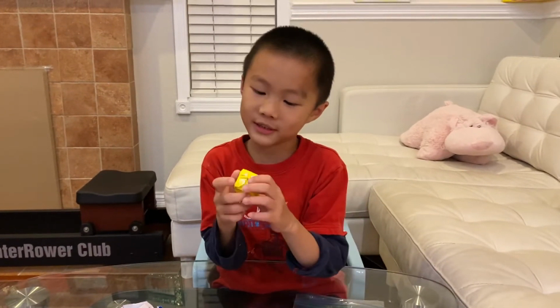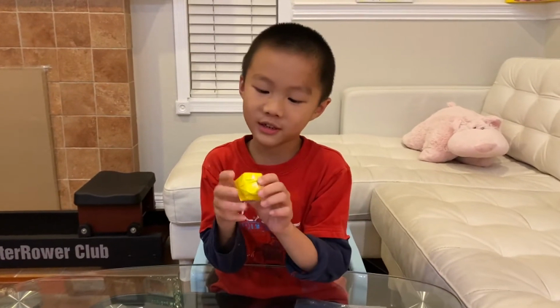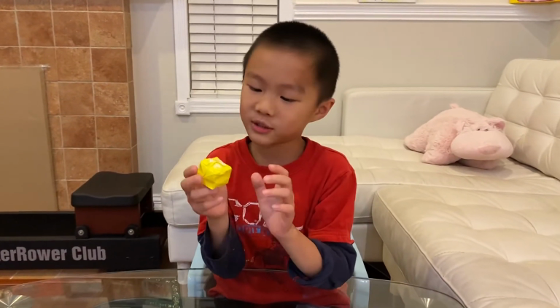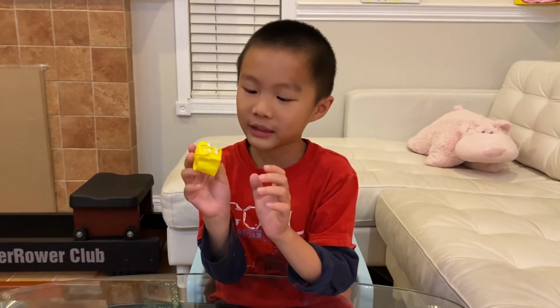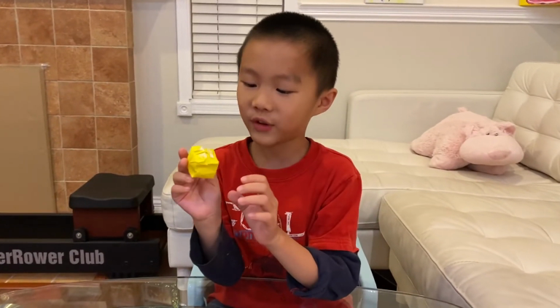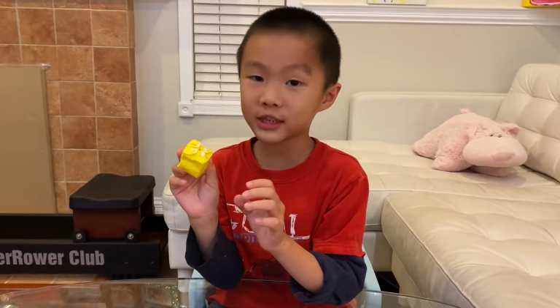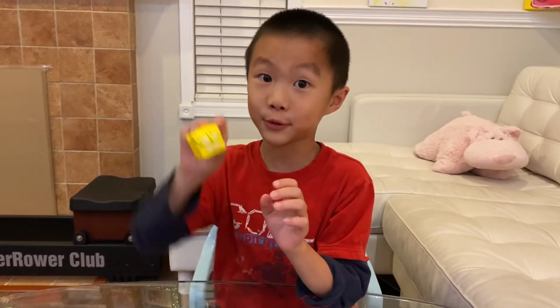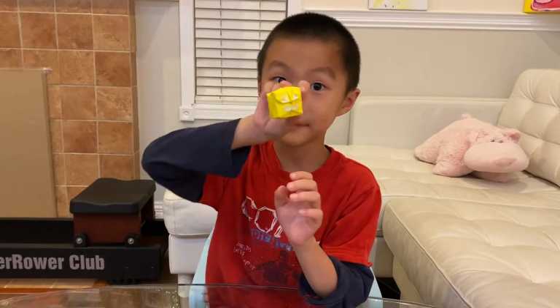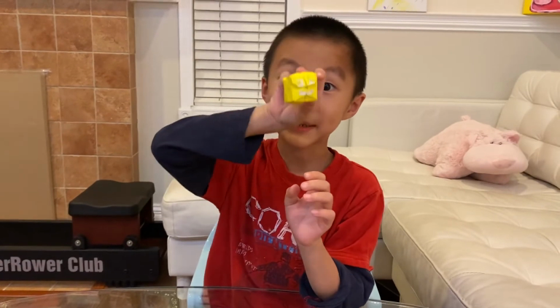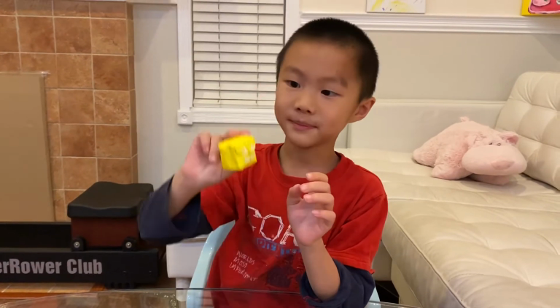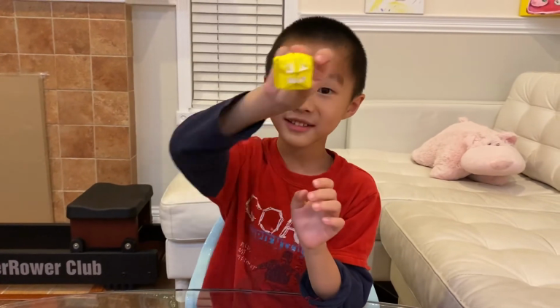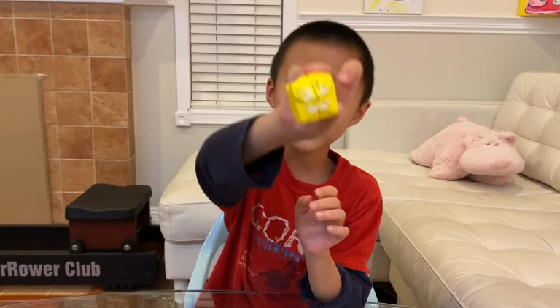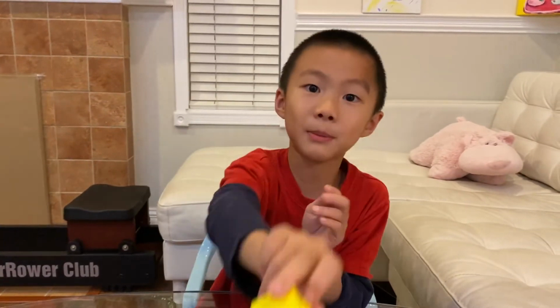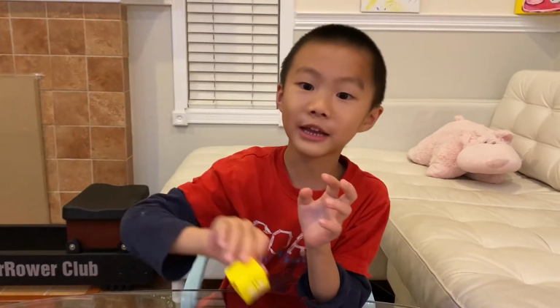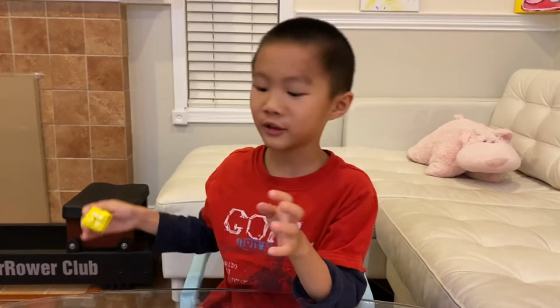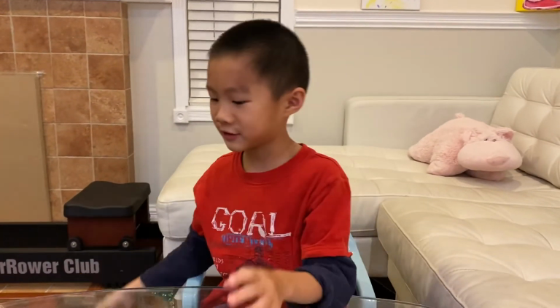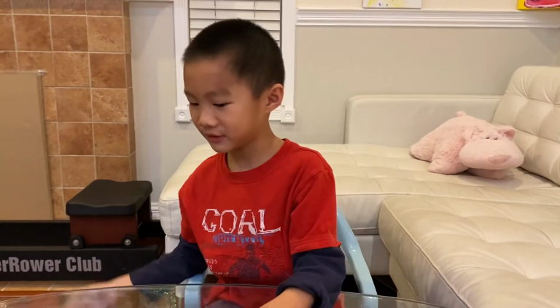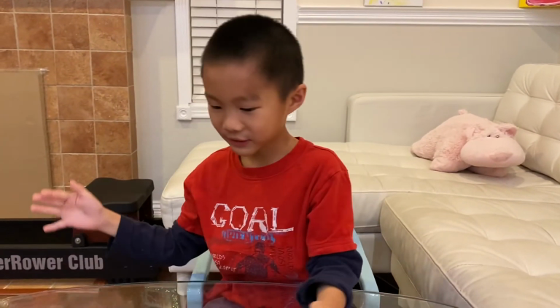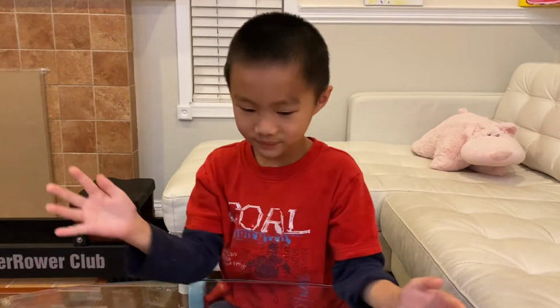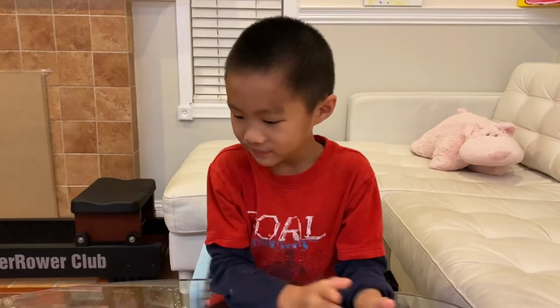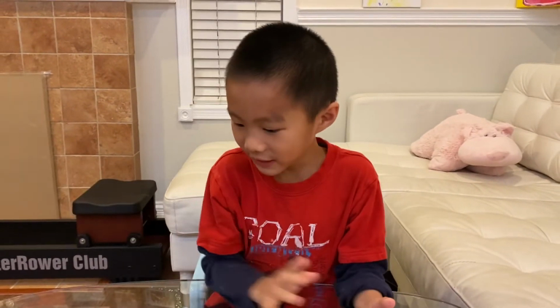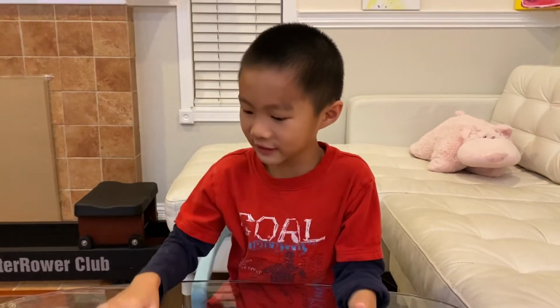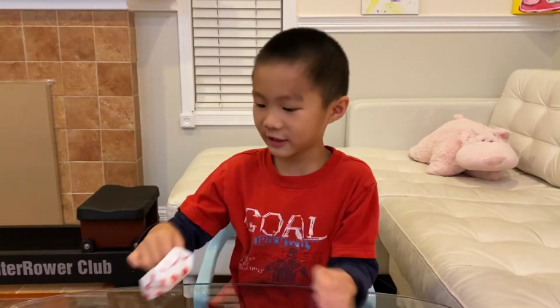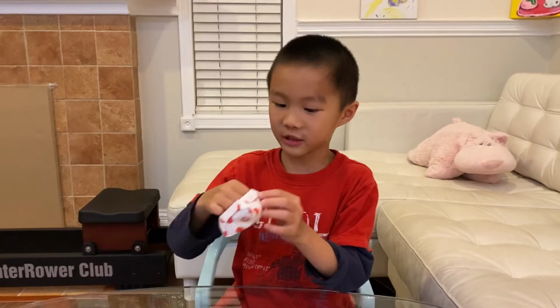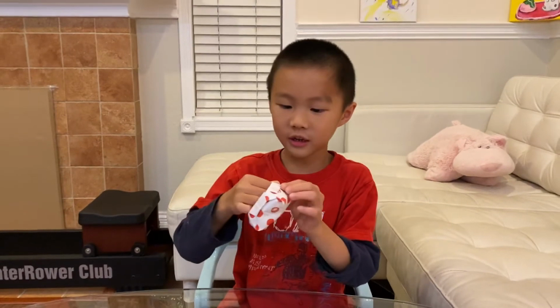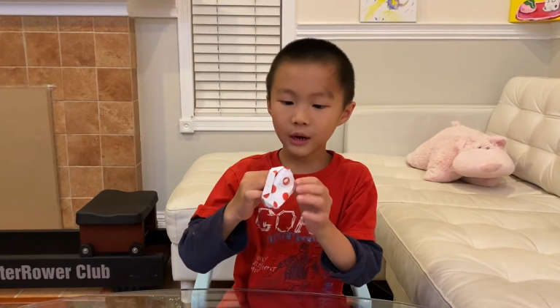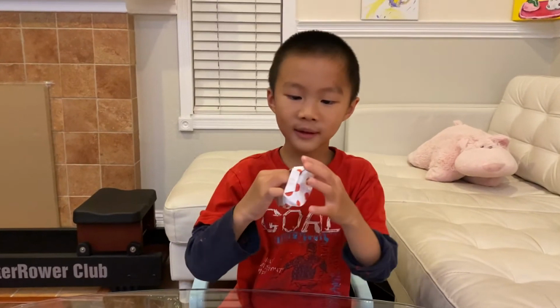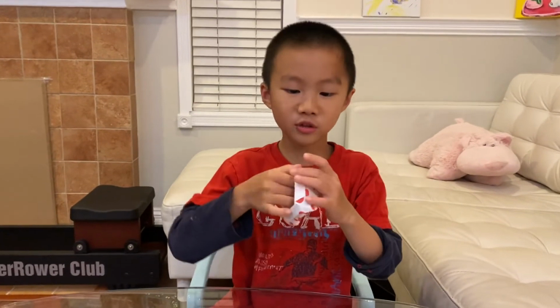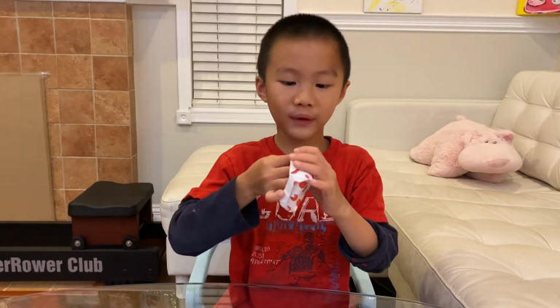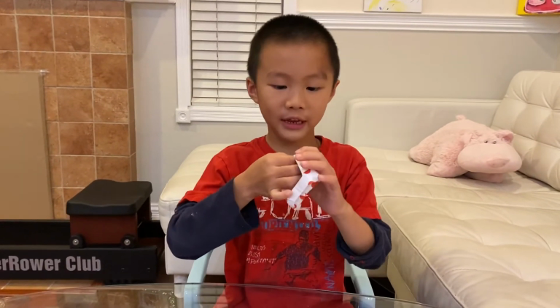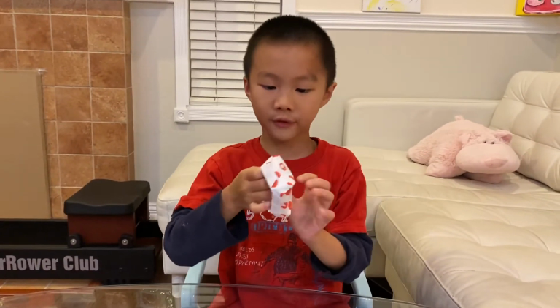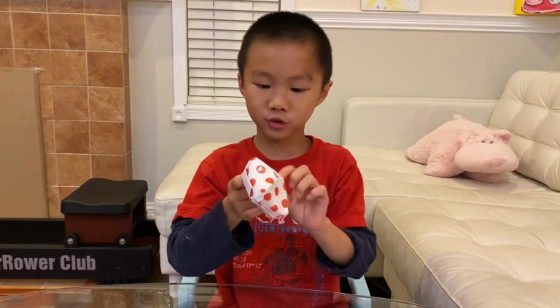This is super easy — a smiley face cute dude. It smiles at you, it likes you.